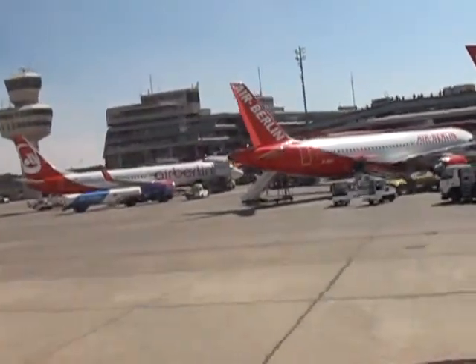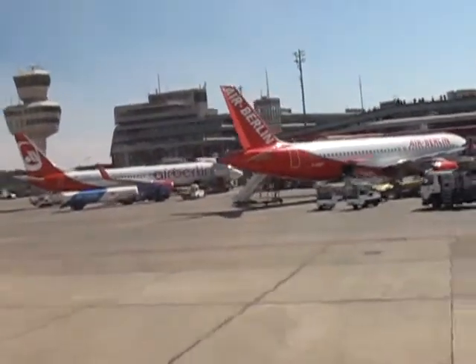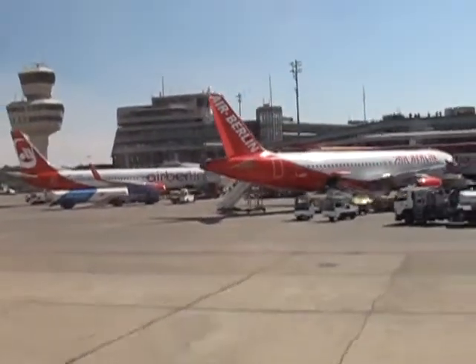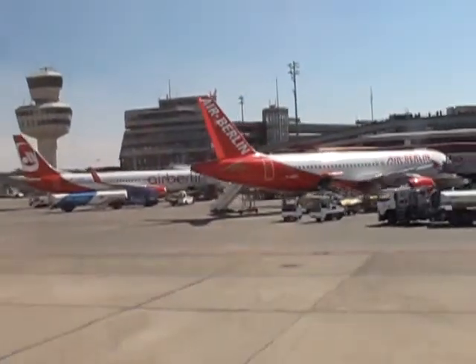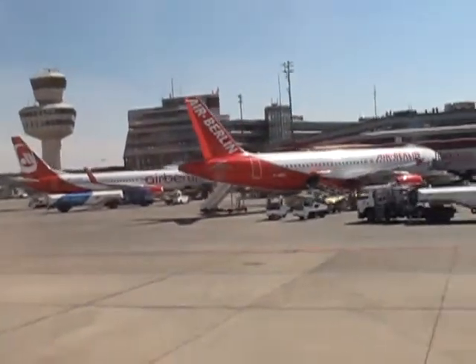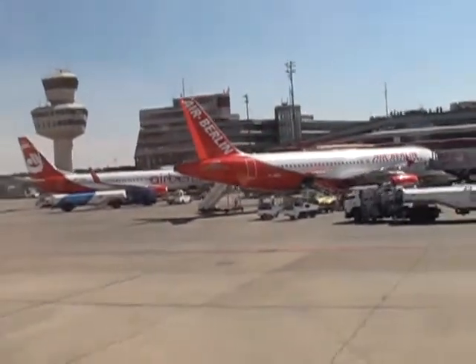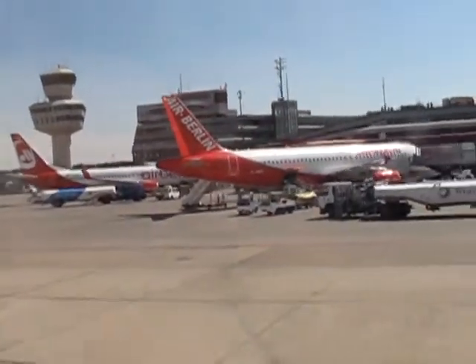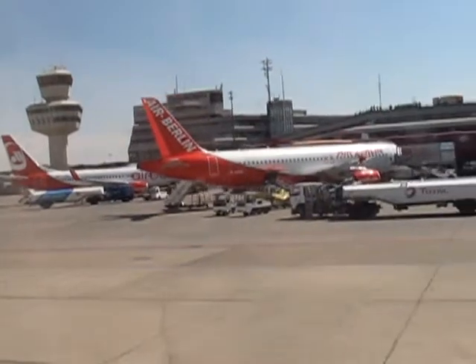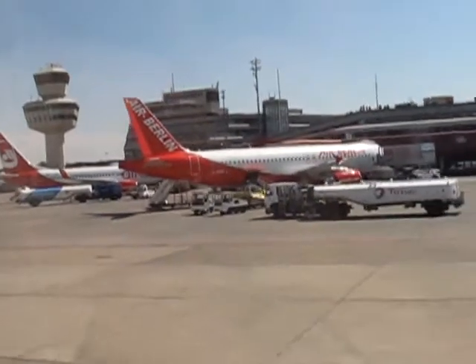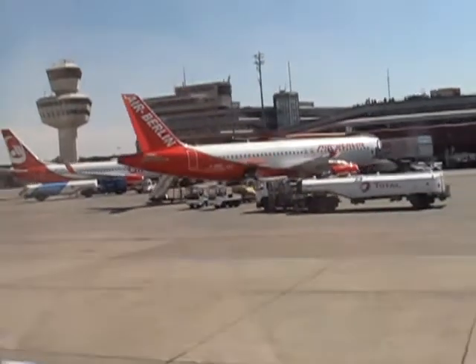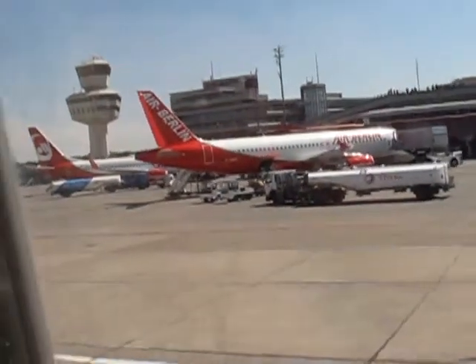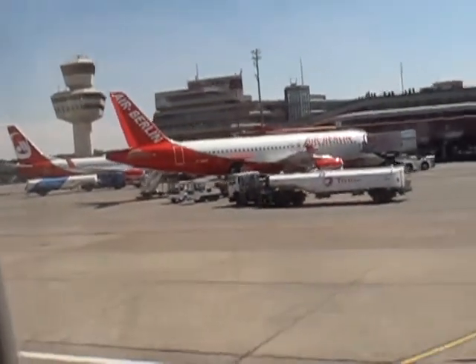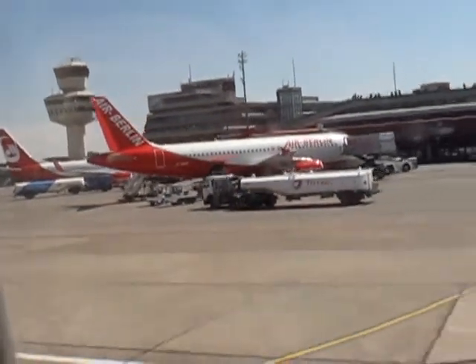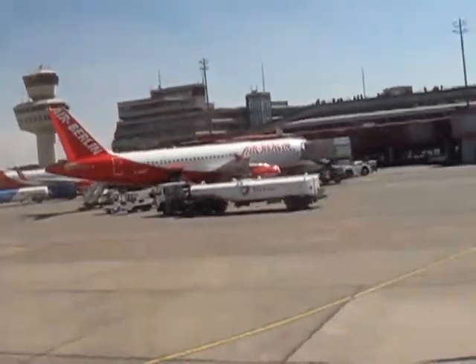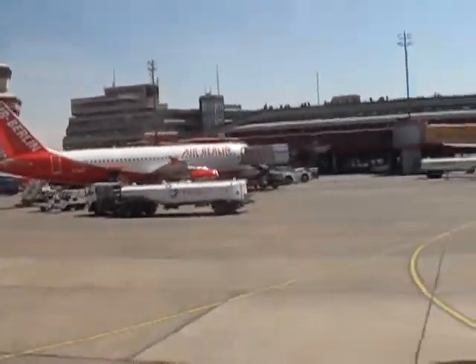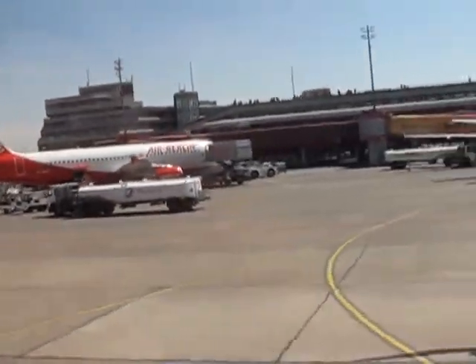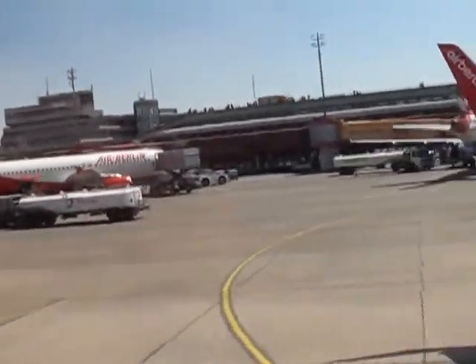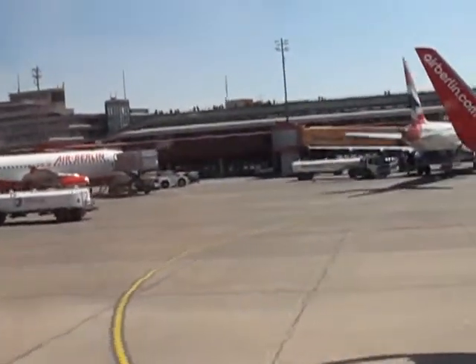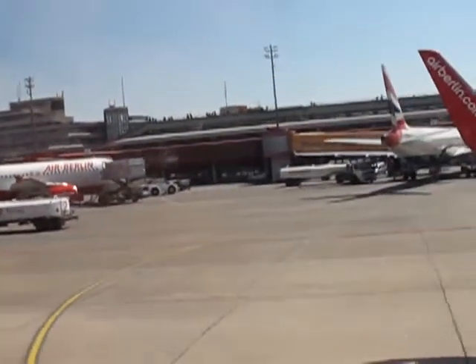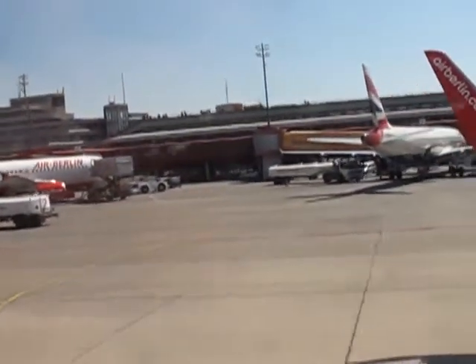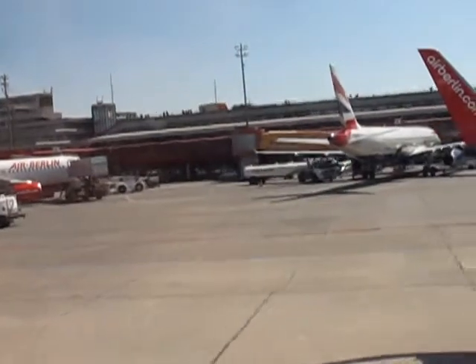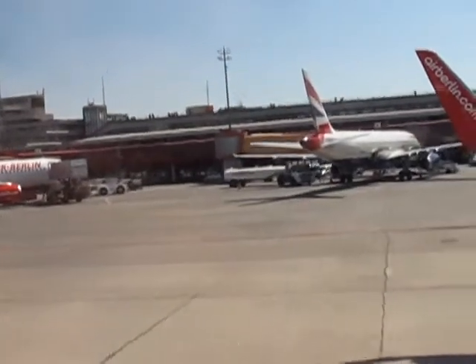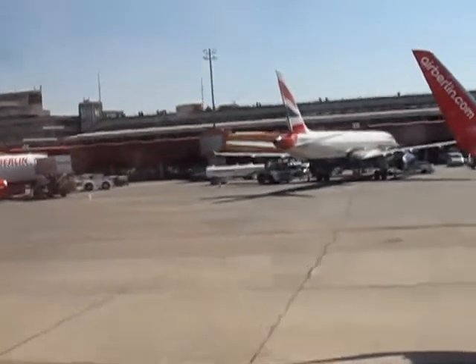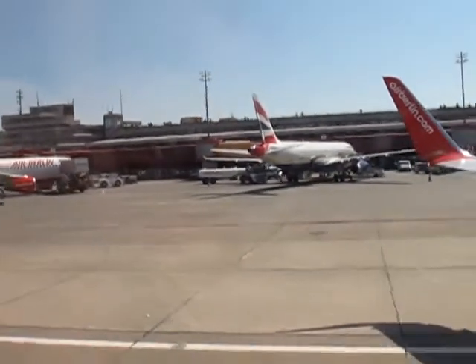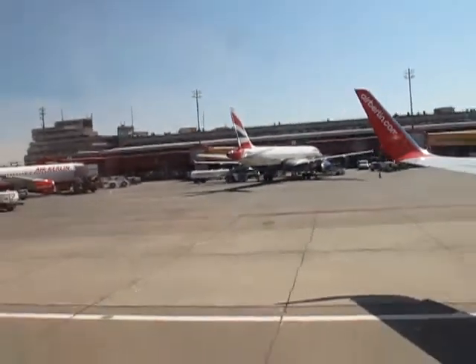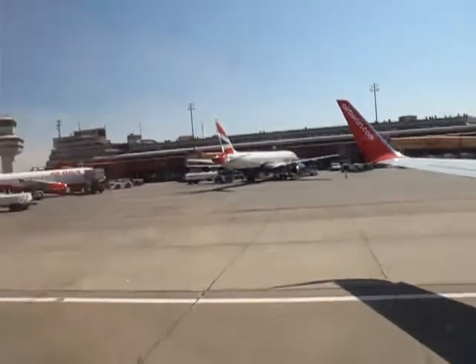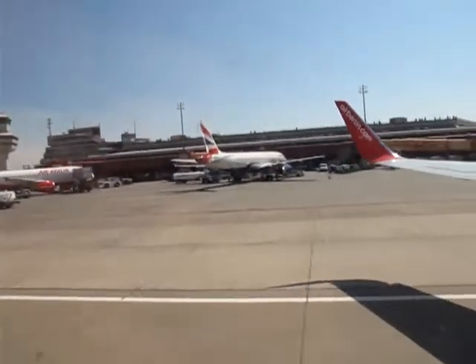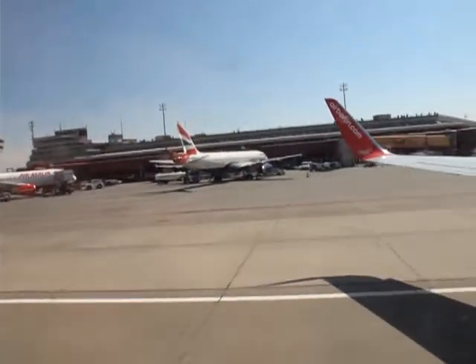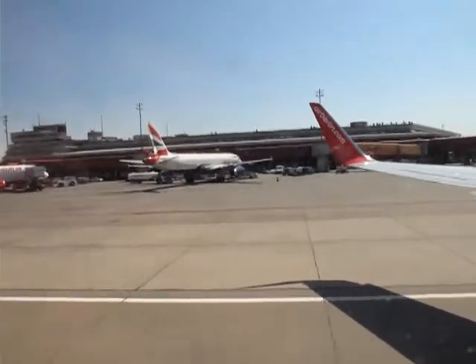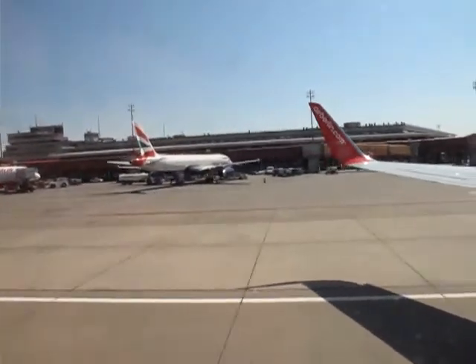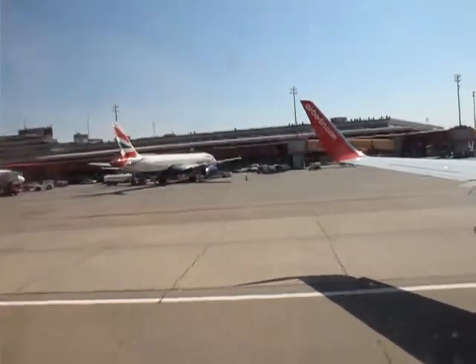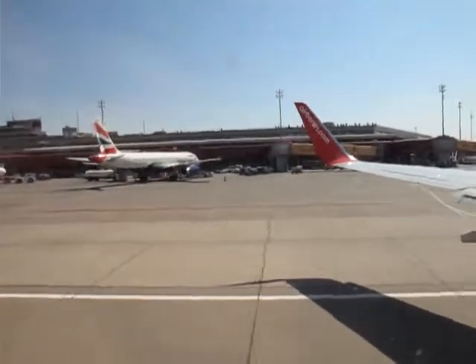Persönliches Handgepäck lassen Sie in jedem Fall in der Maschine zurück. Über aufblasbare Rutschen an den Türen oder über die gekennzeichneten Fluchtwege auf den Tragflächen verlassen Sie das Flugzeug im Notfall.